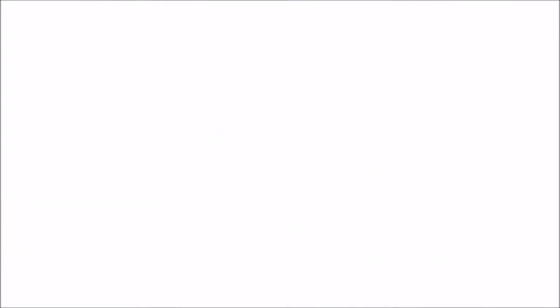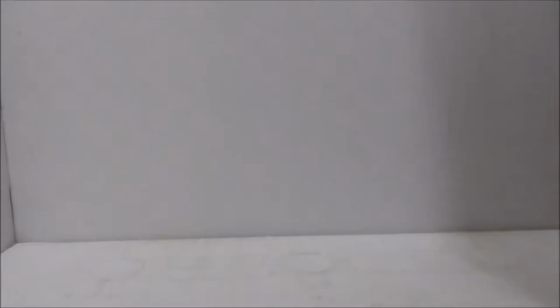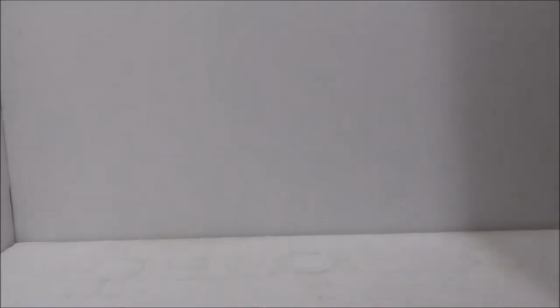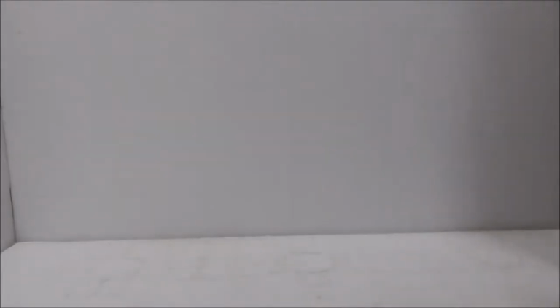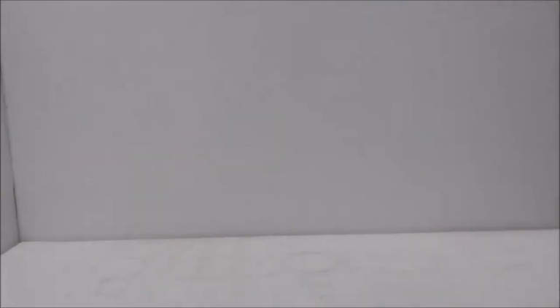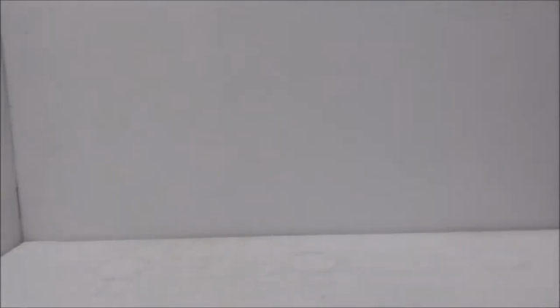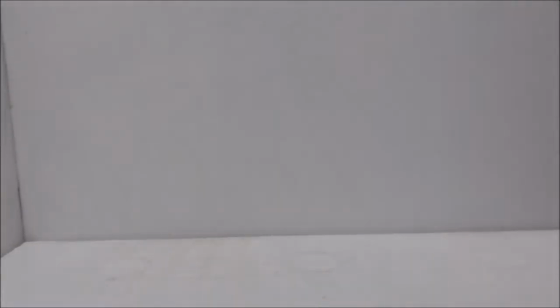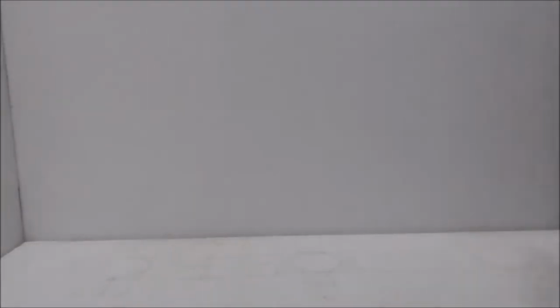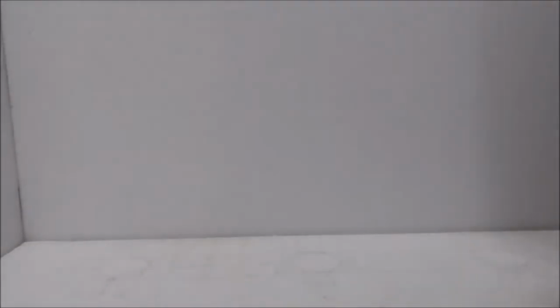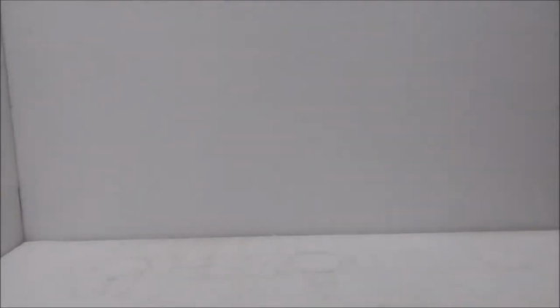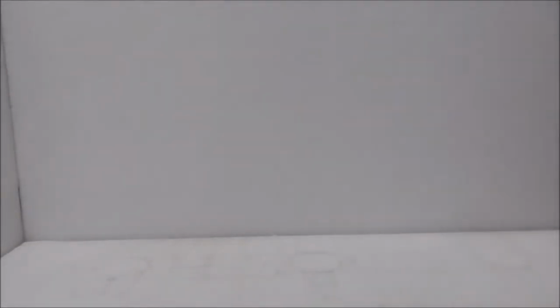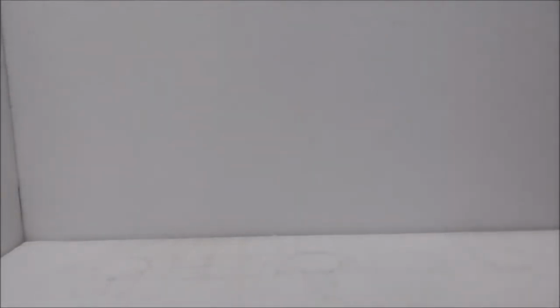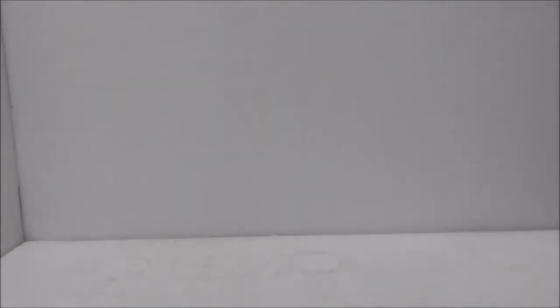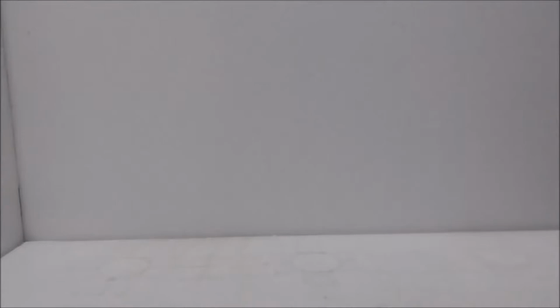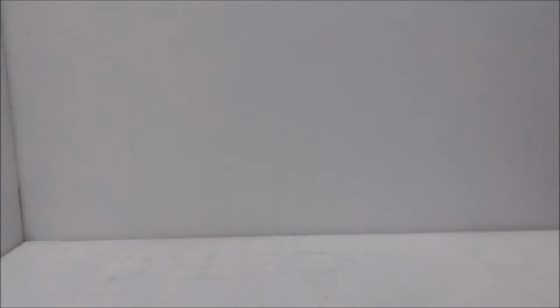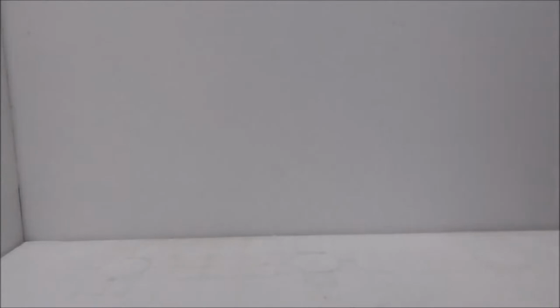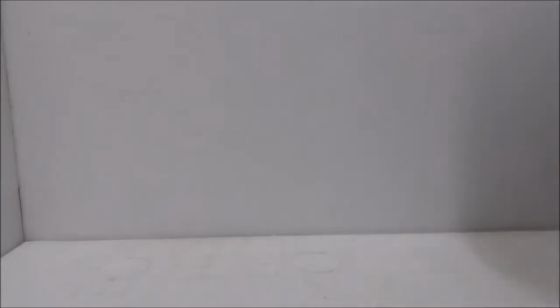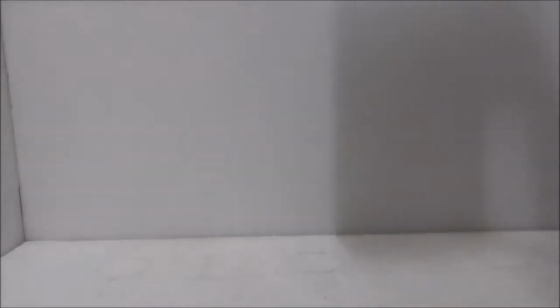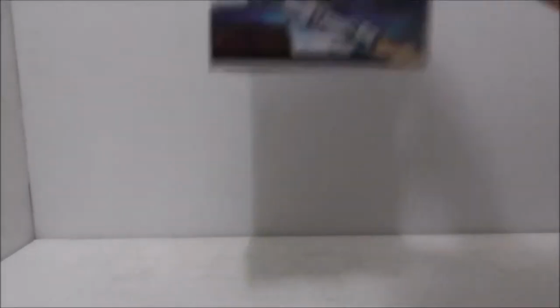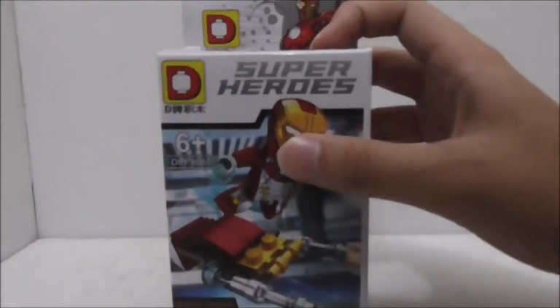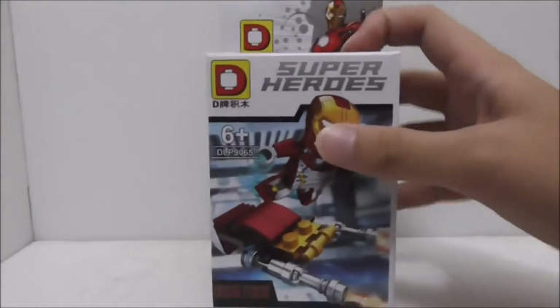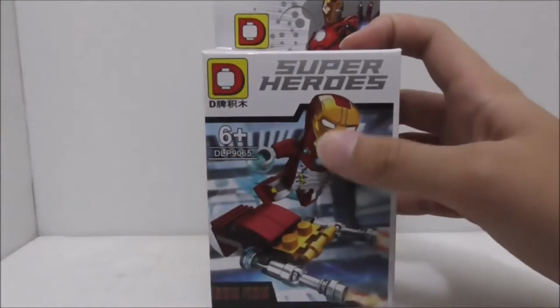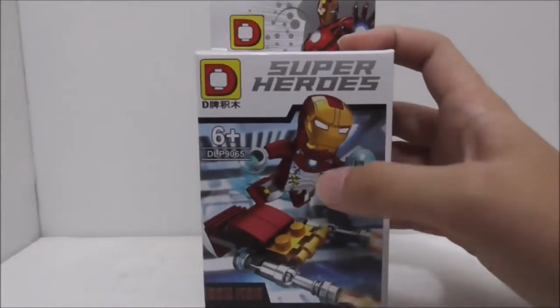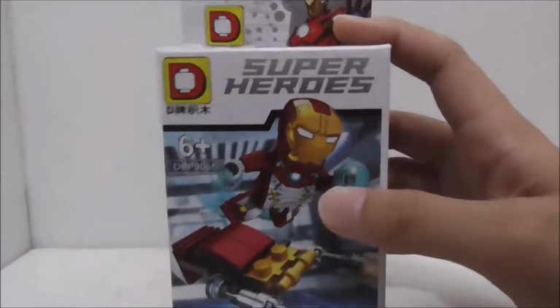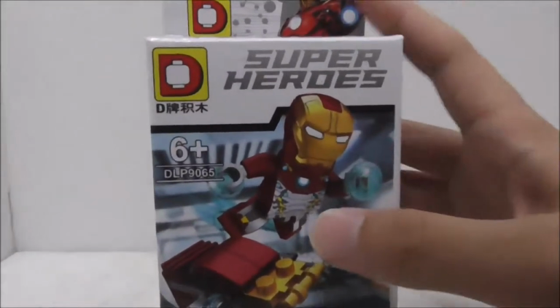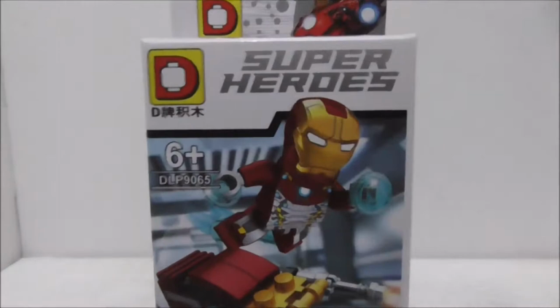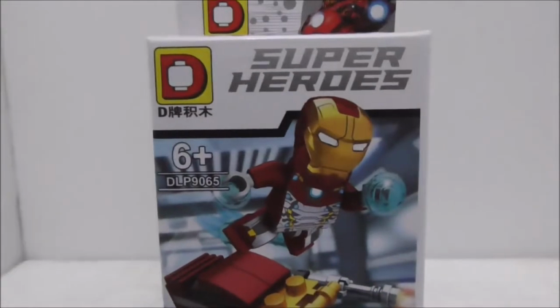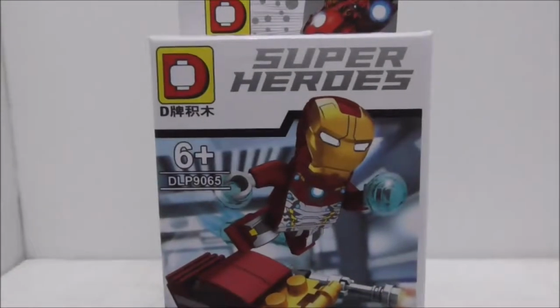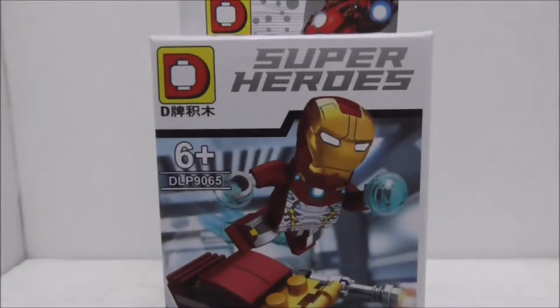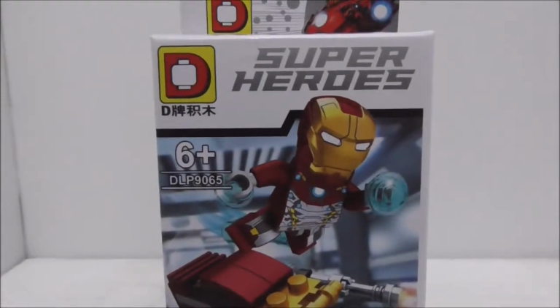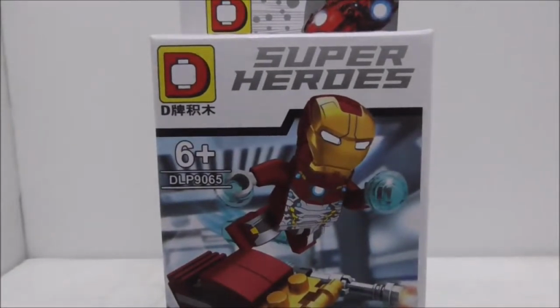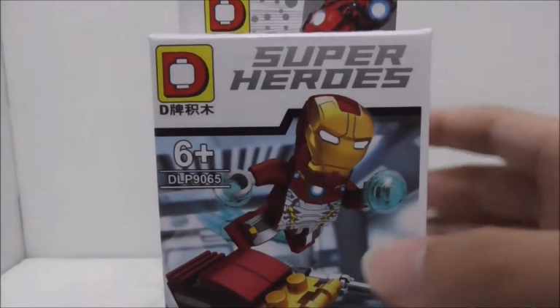Hey guys, your host here is RG2, and today I'm going to review the Dolphin LegBlake Marvel Superheroes Iron Man Mark 47. This is the box right here, and as you can see it's recommended for ages 6 and up.